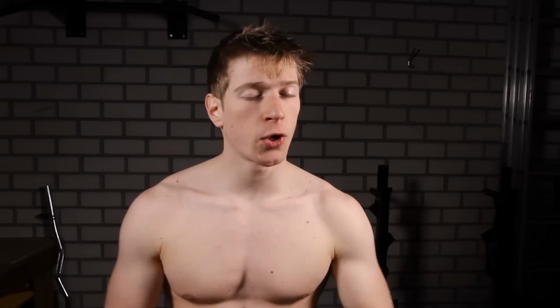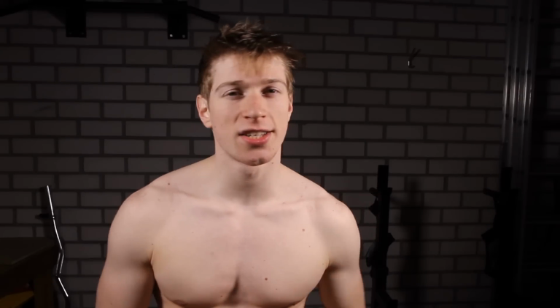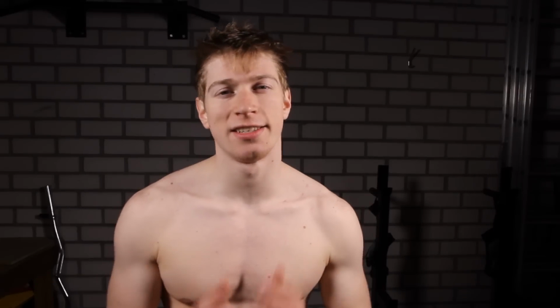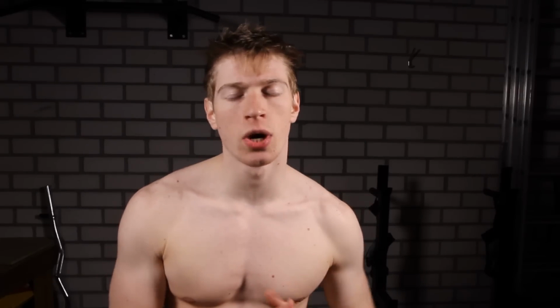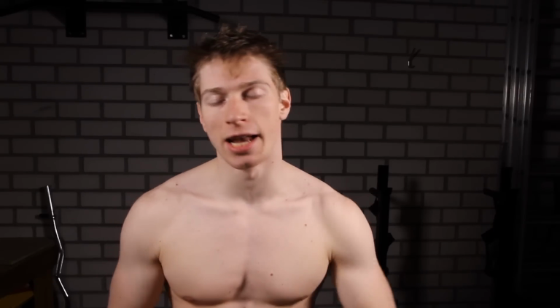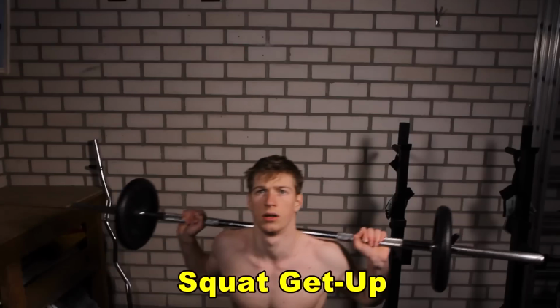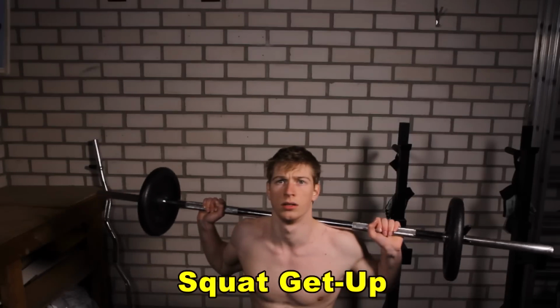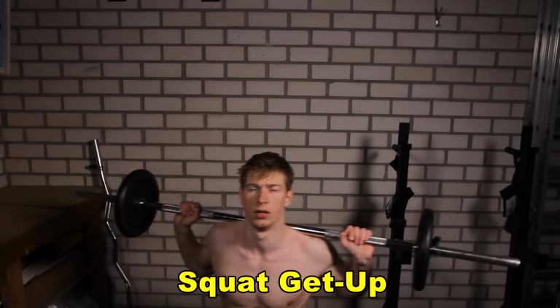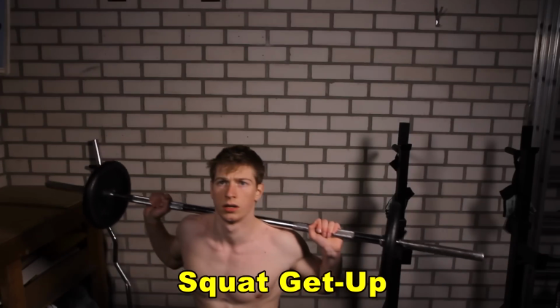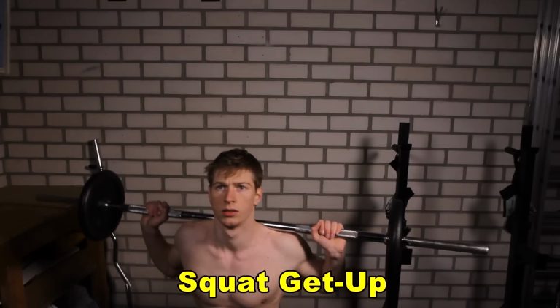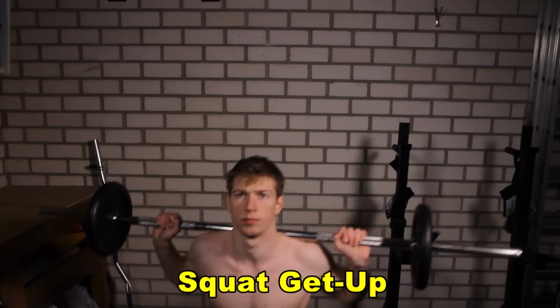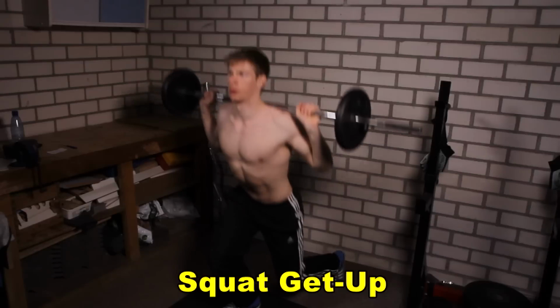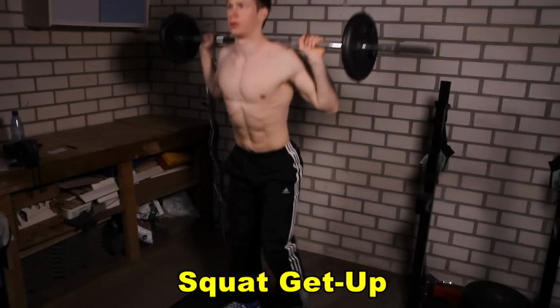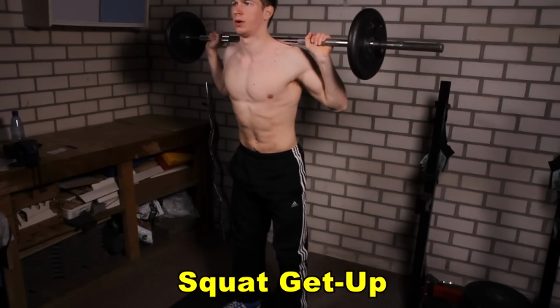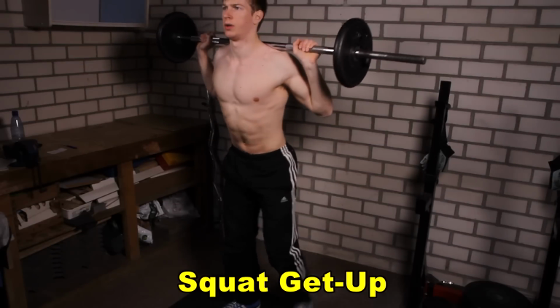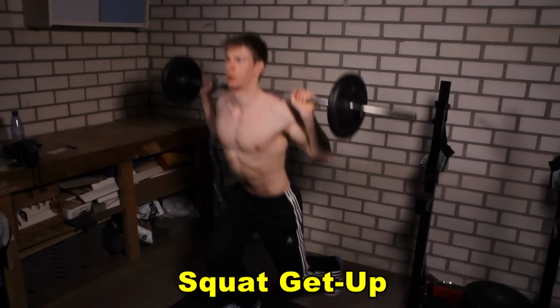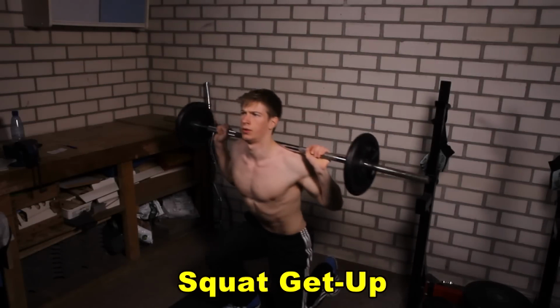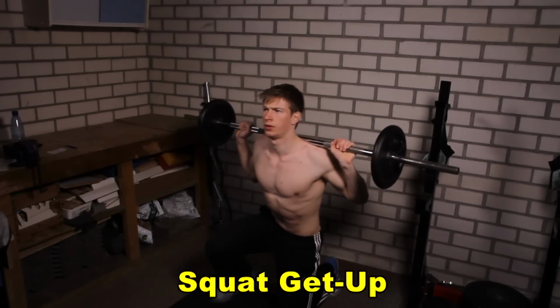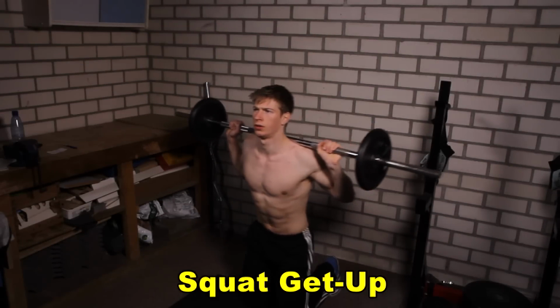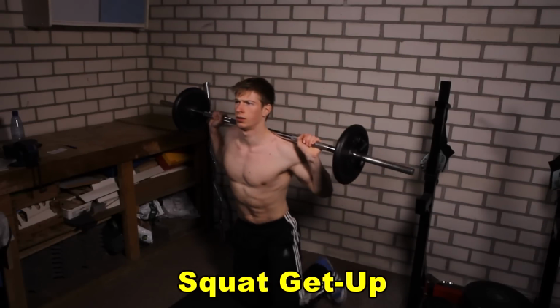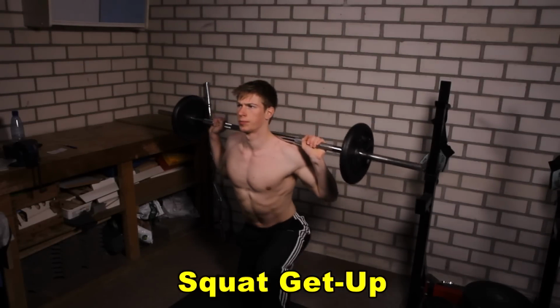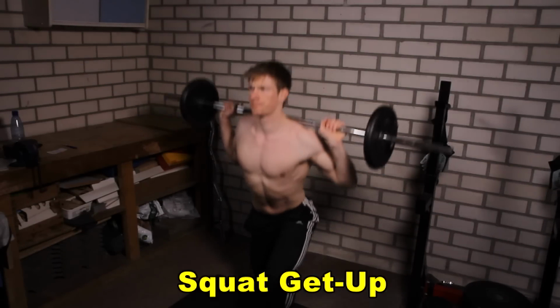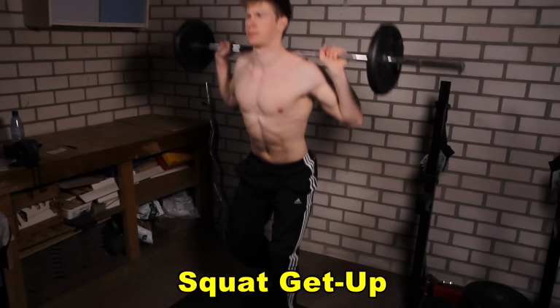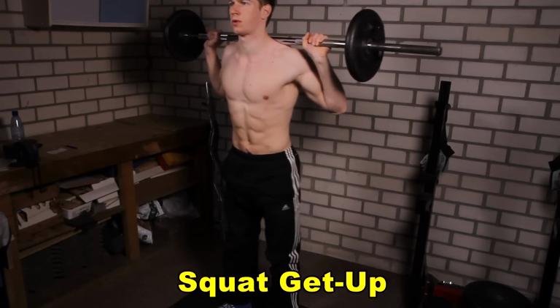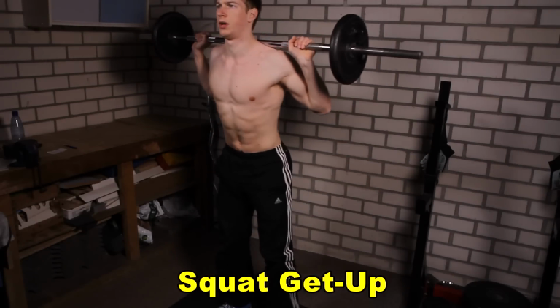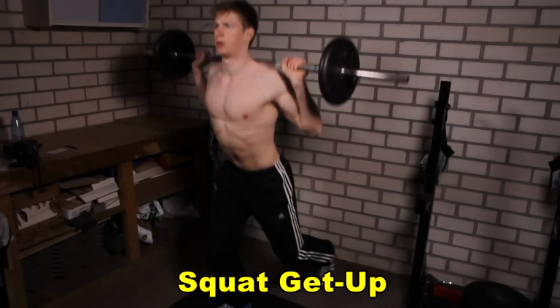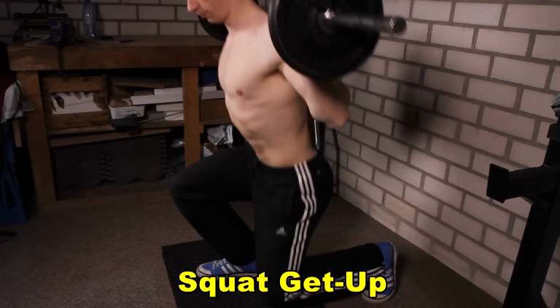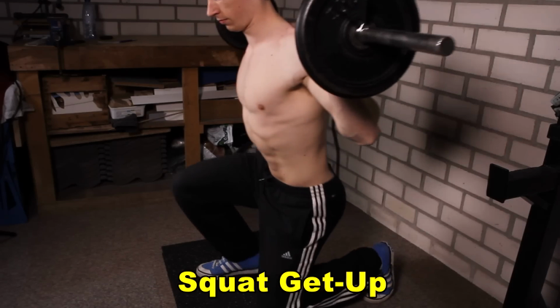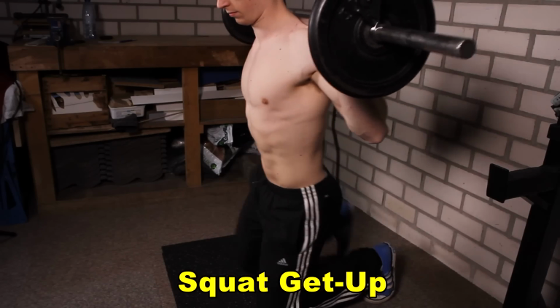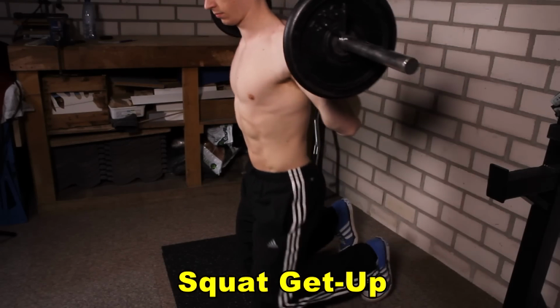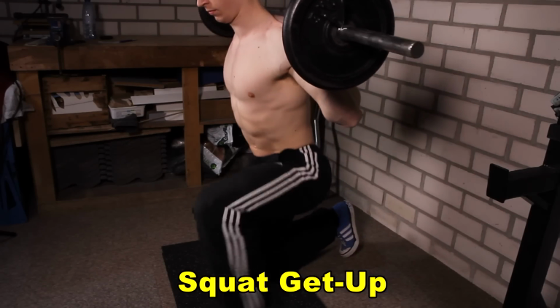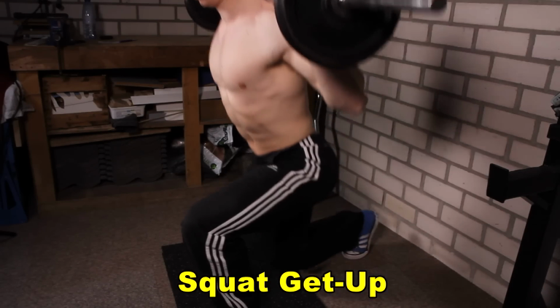The first exercise is the squat get-up. This is basically kneeling down starting with one leg at a time, then you will sit down on both knees and you will get back up starting with the leg that went on its knees the first time.